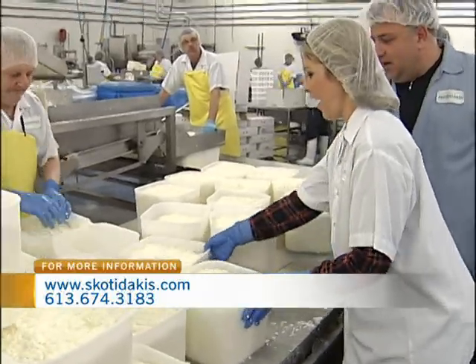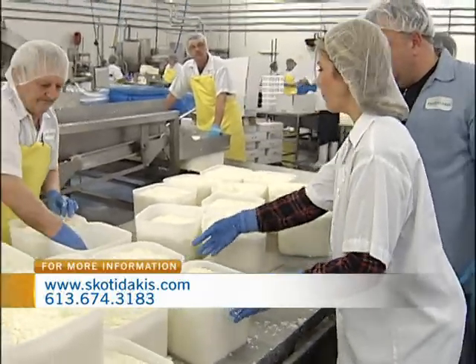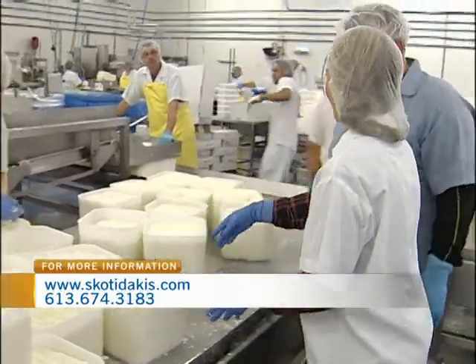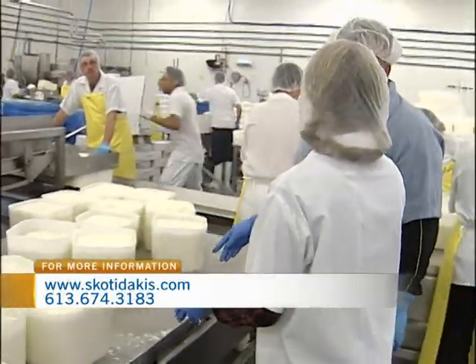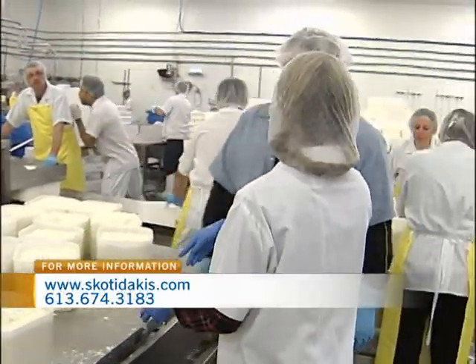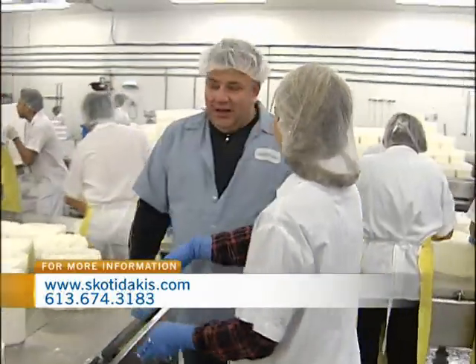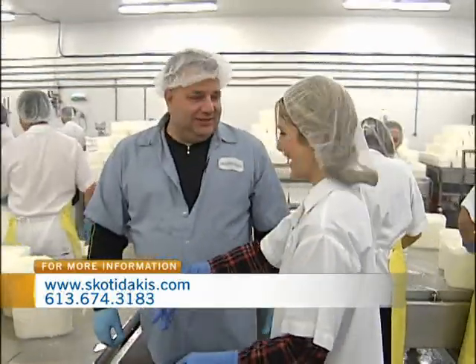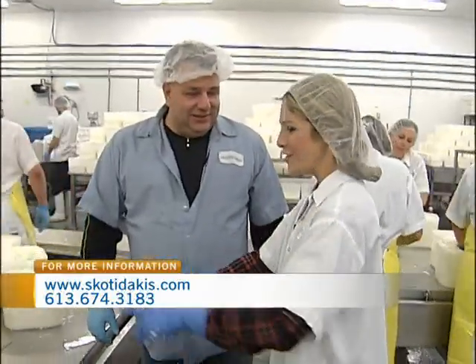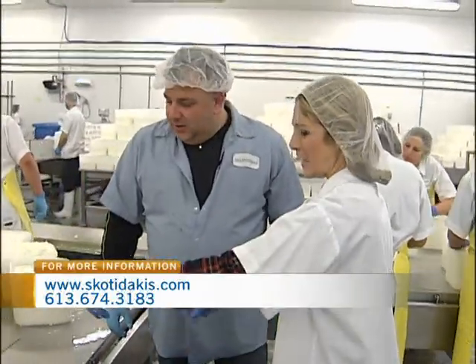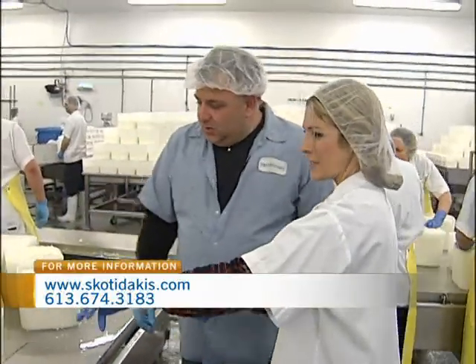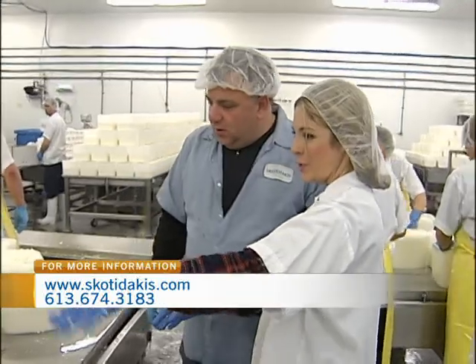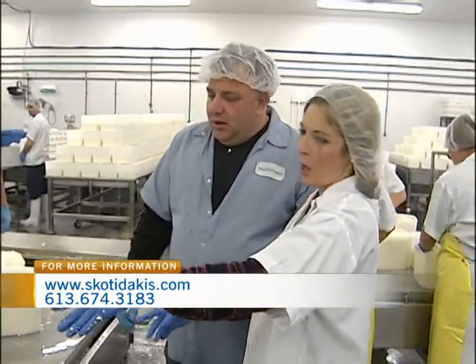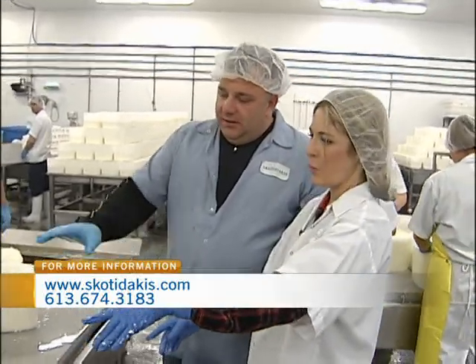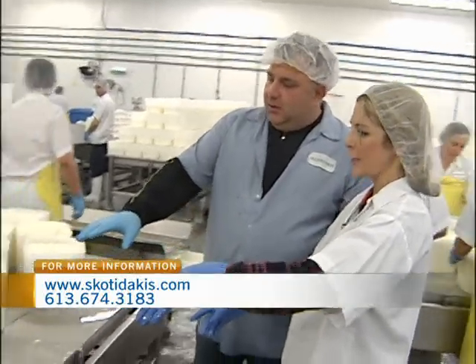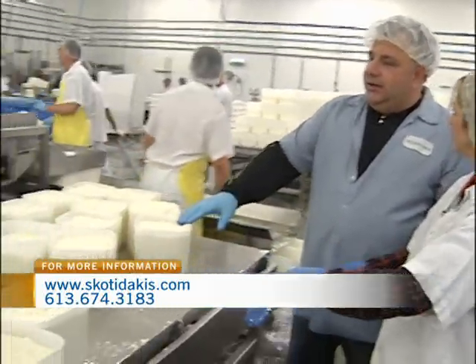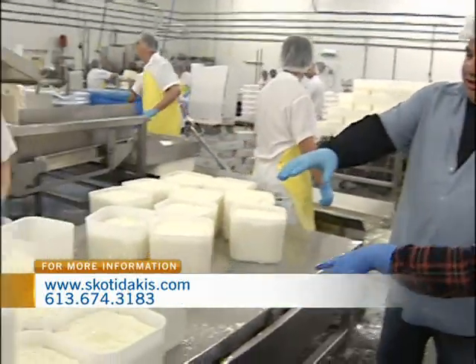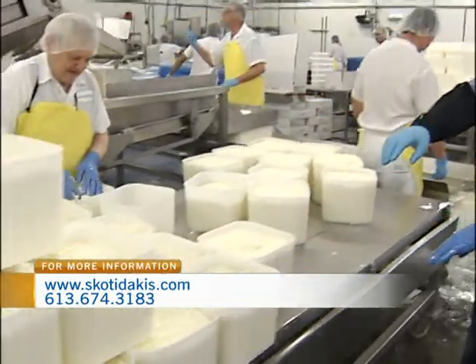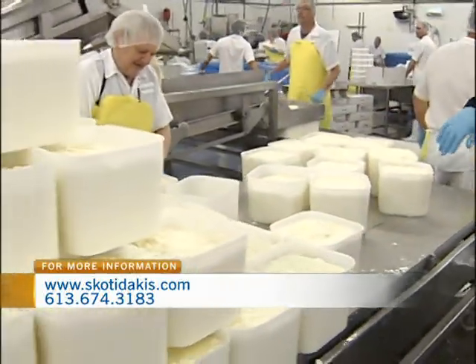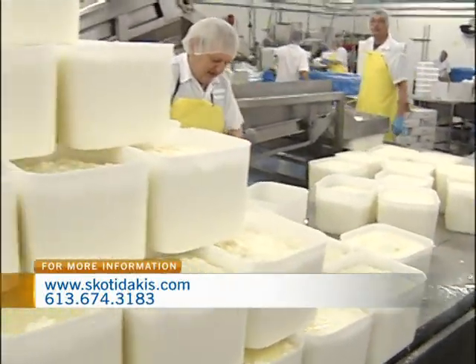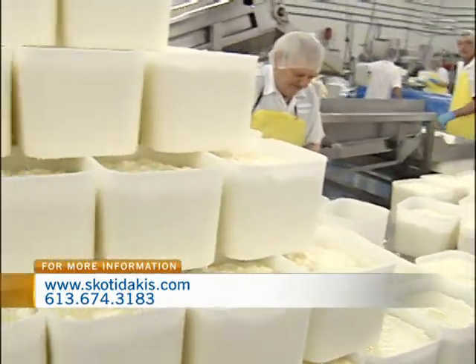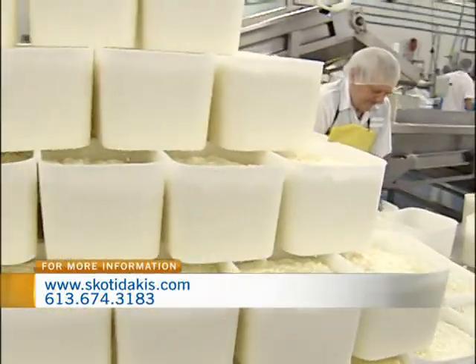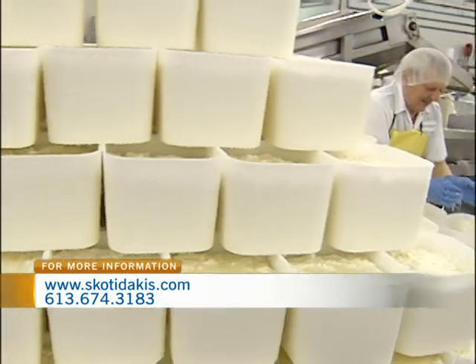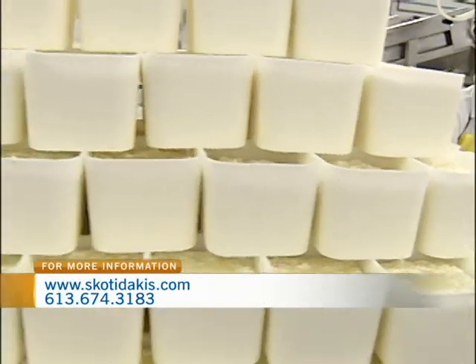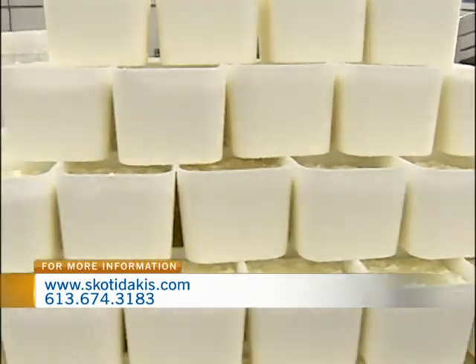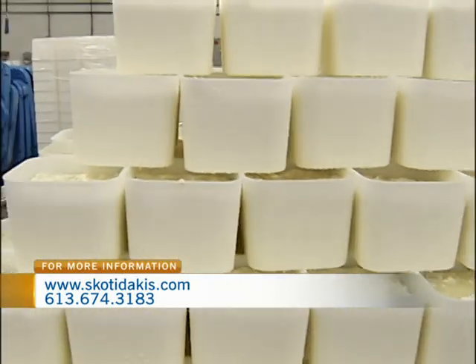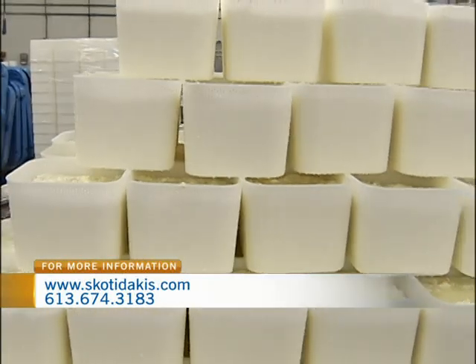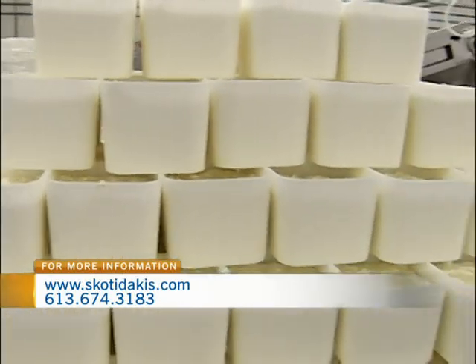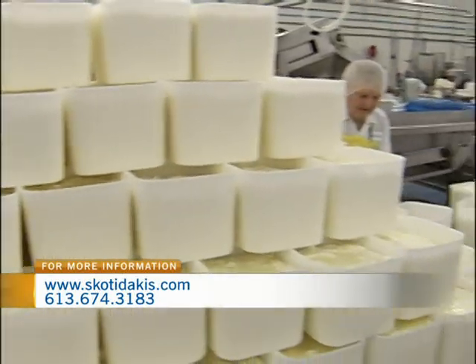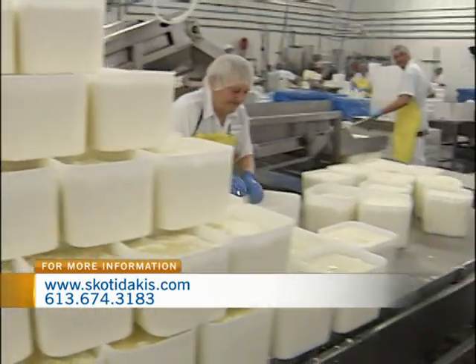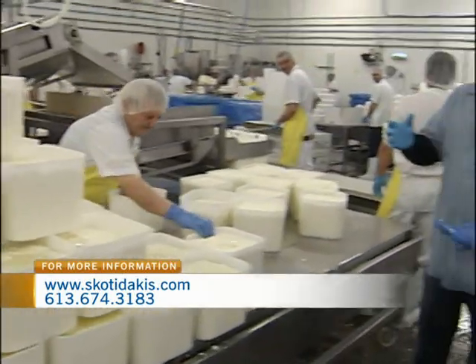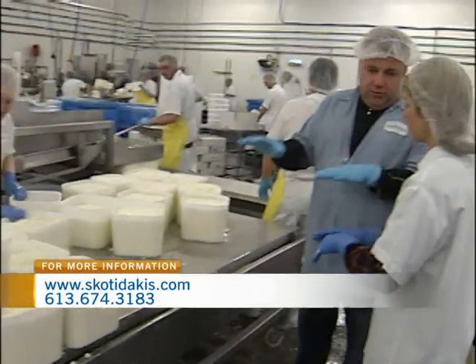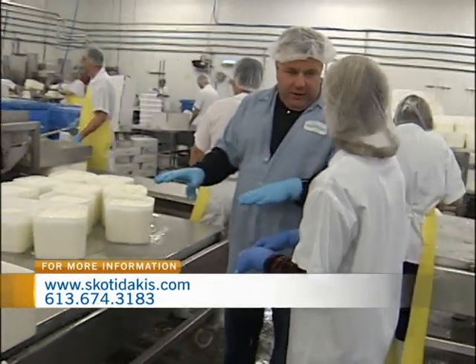And I saw your mom here on the line — she was working away this morning. Yes, she is. So what's the step now? What's going to happen to these blocks? It's quite a process. This cheese is going to stay here, it's going to be flipped every hour for two times. Then it just waits until the culture activates proper drainage.